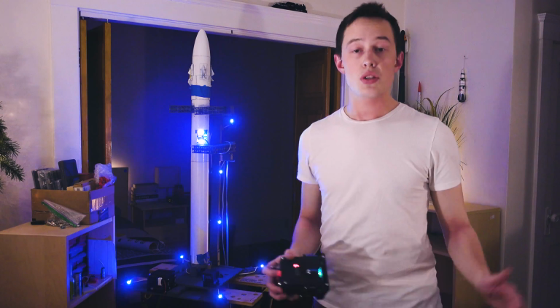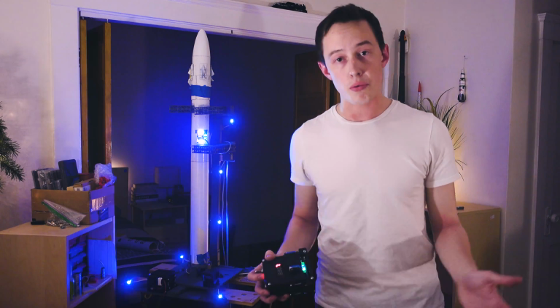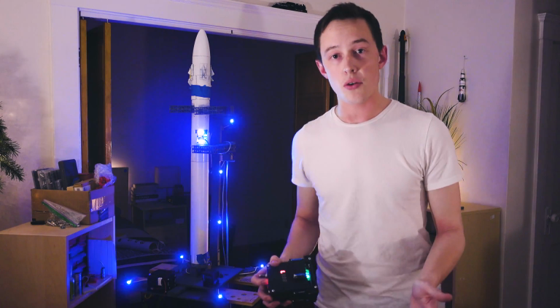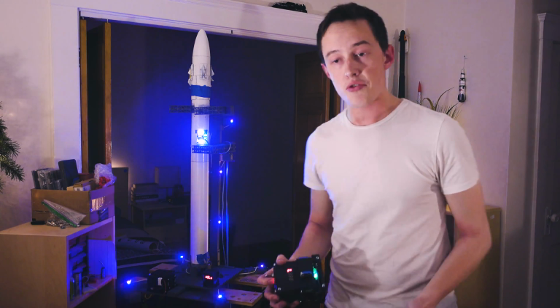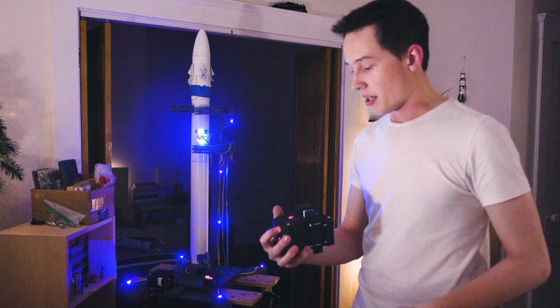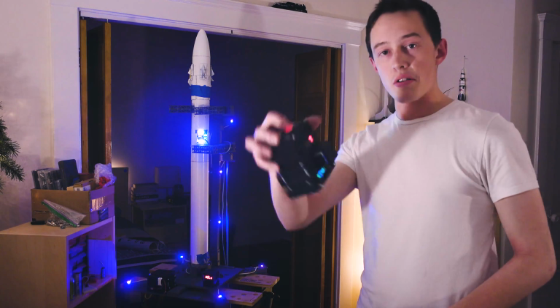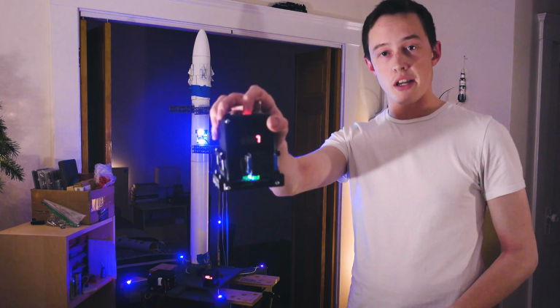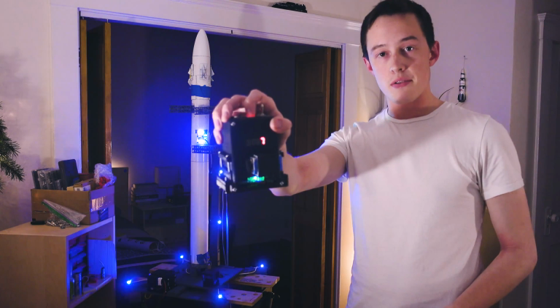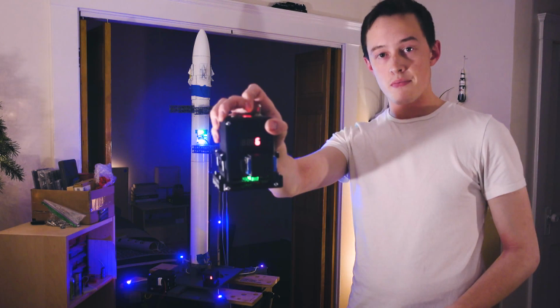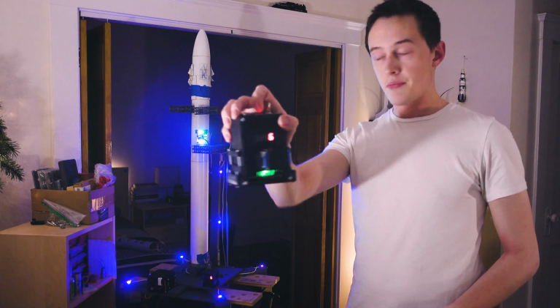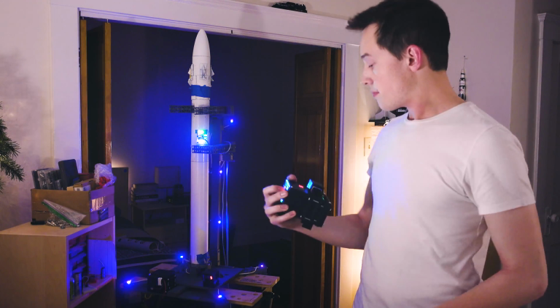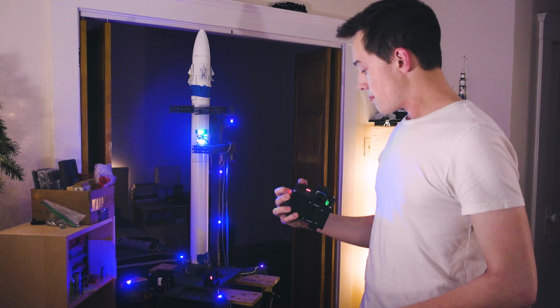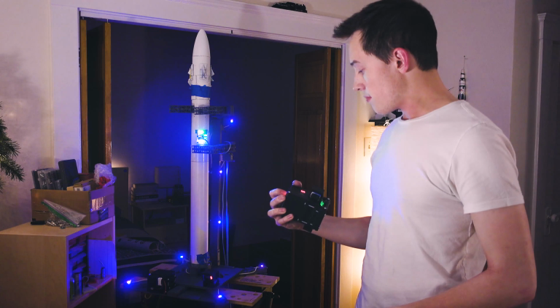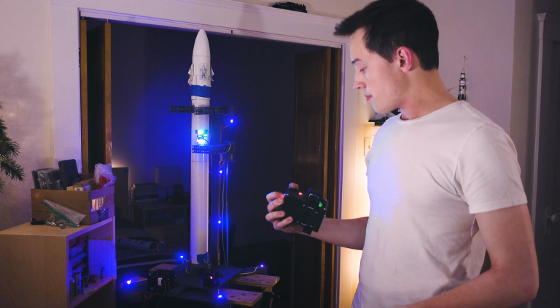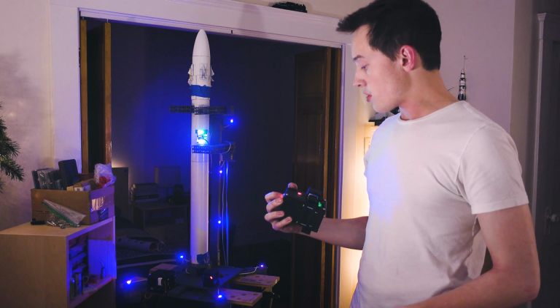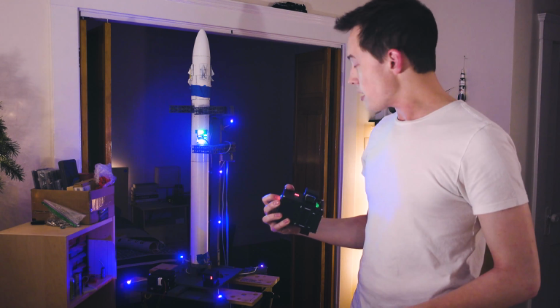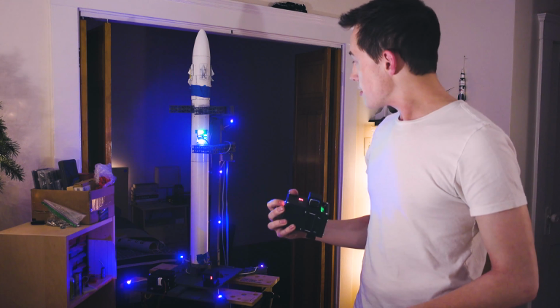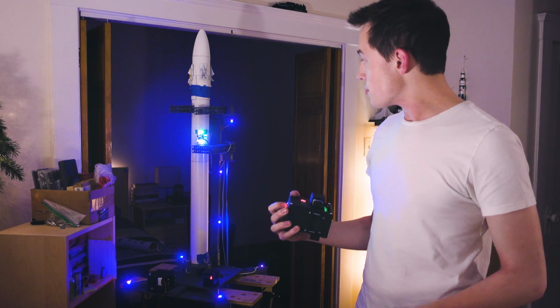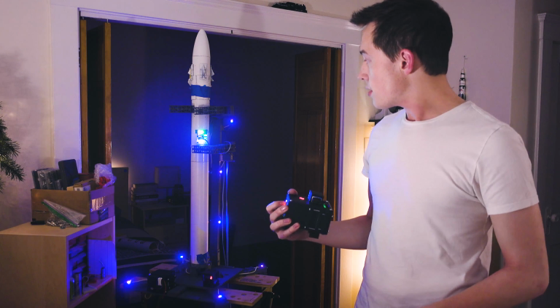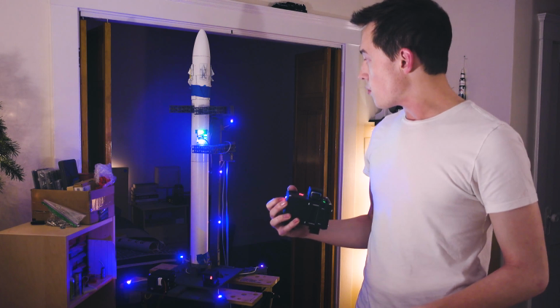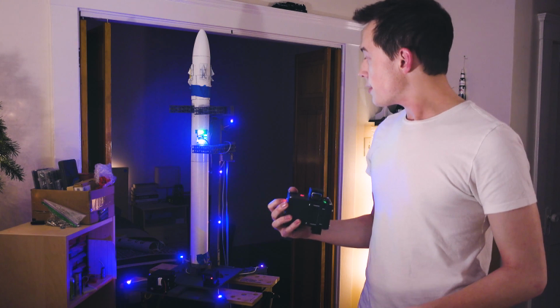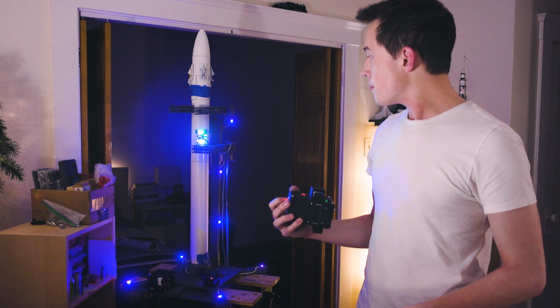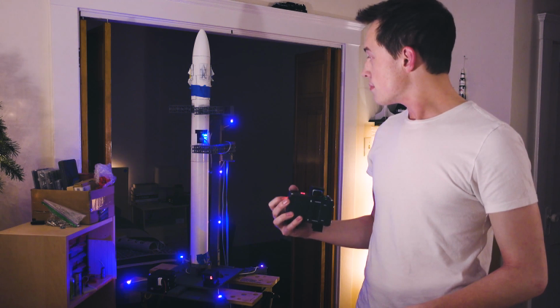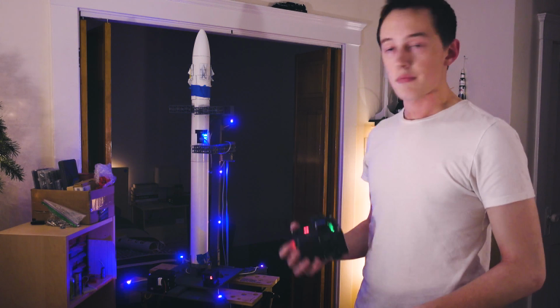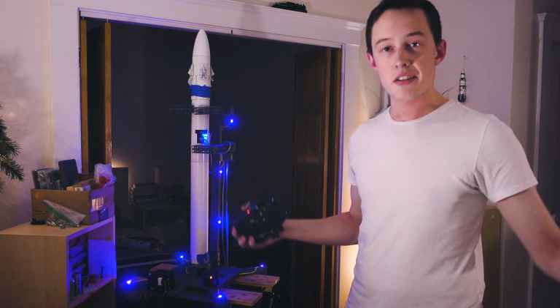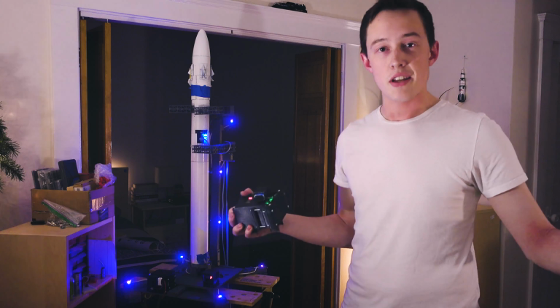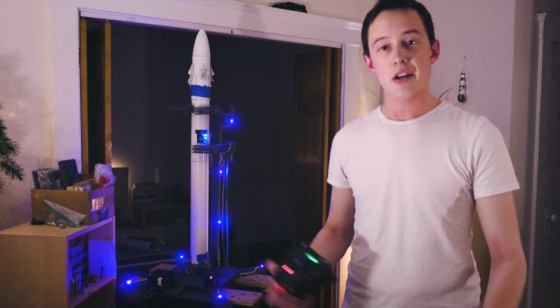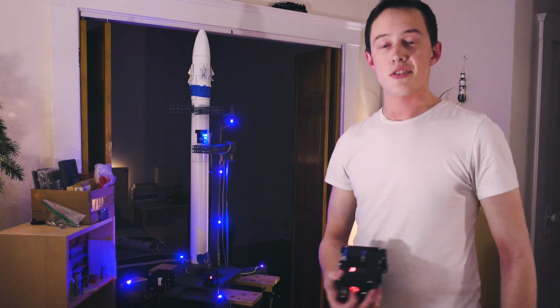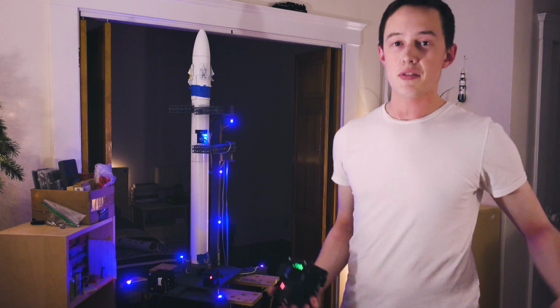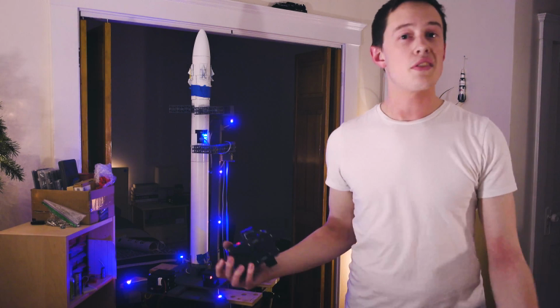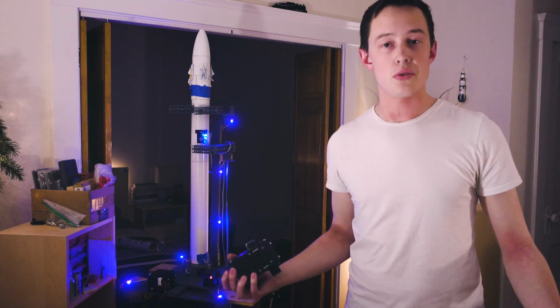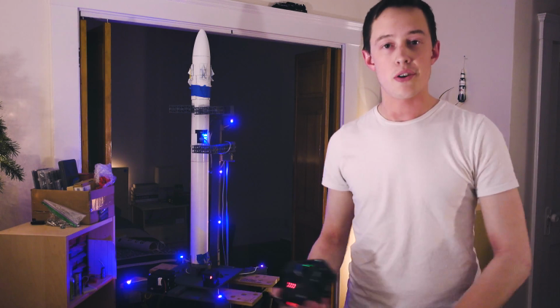So now we'll release the hold and drop back in around 7 seconds. 3, 2, 1. And that's it — that's how the rocket launches, obviously without the actual launch part.